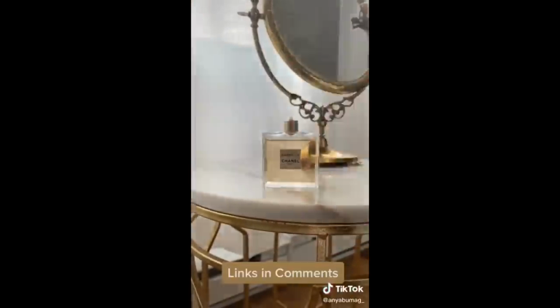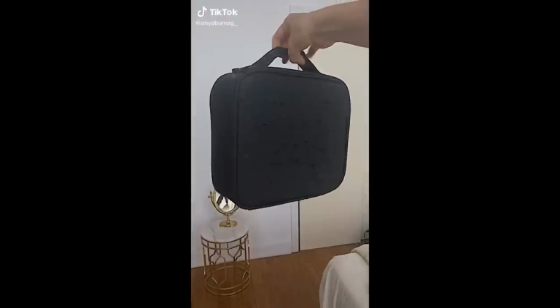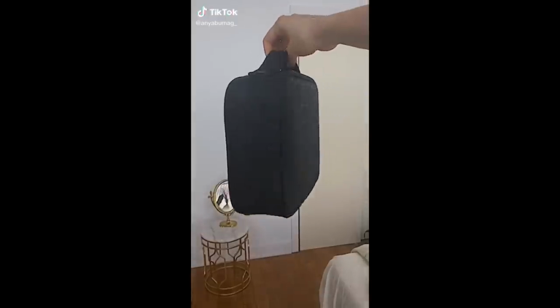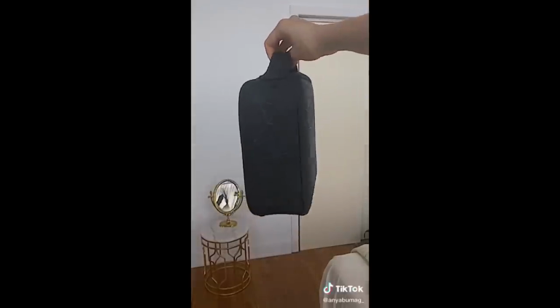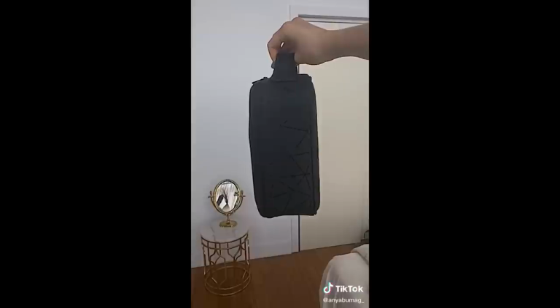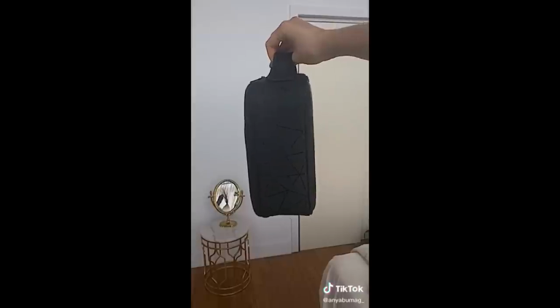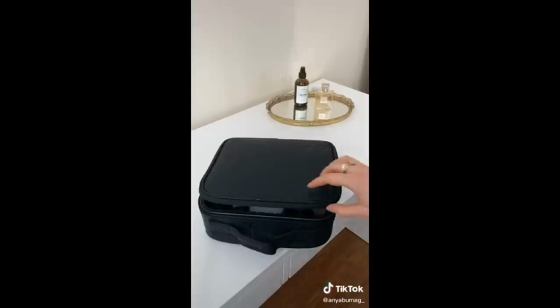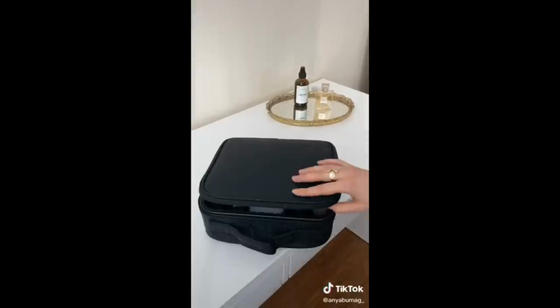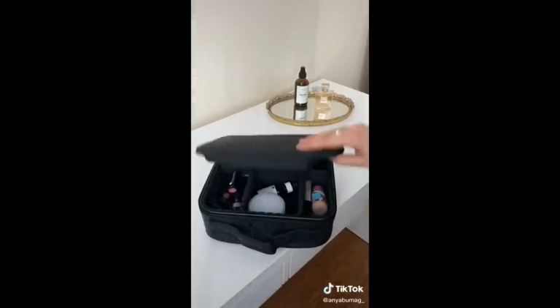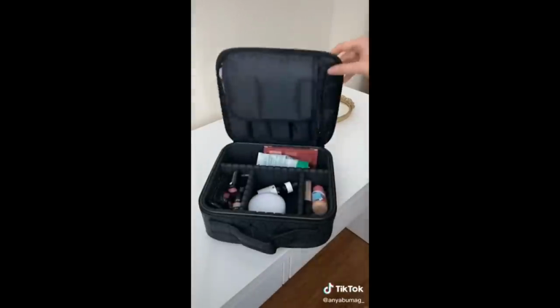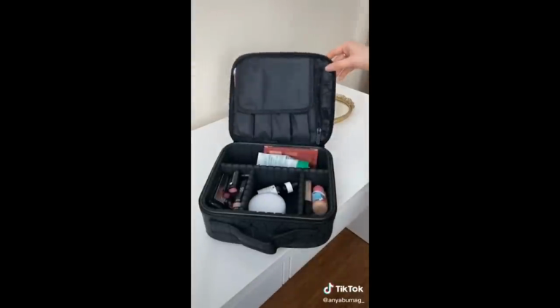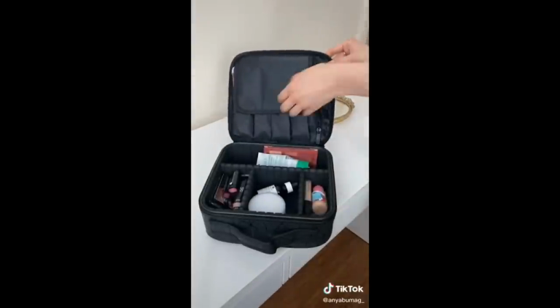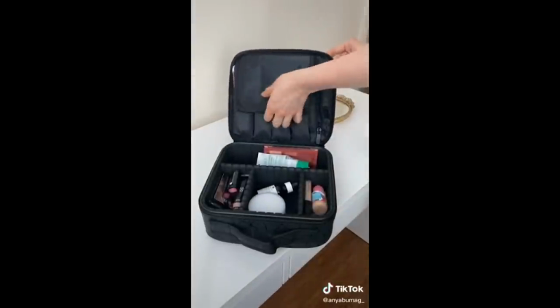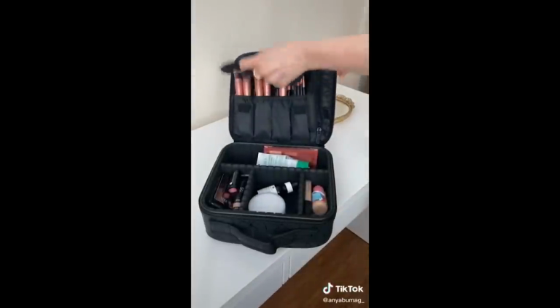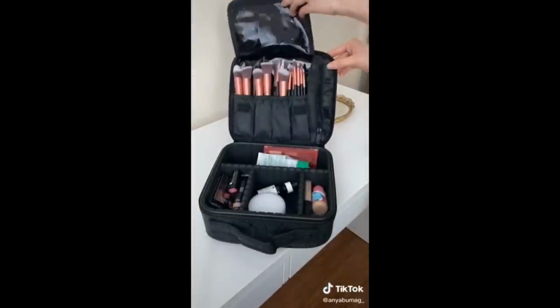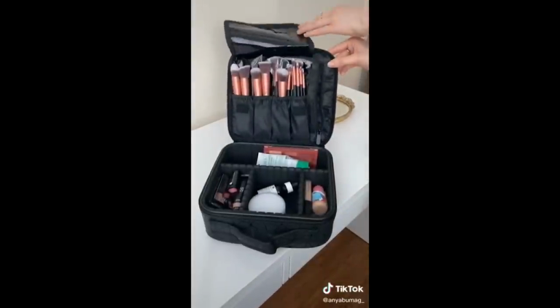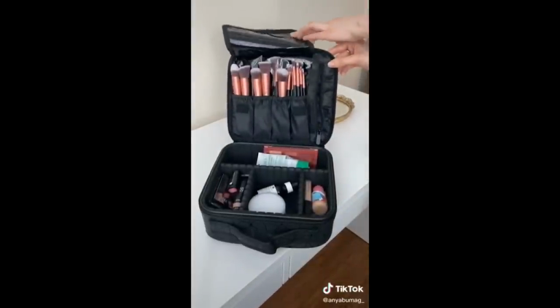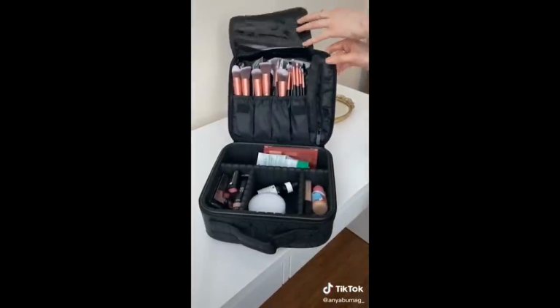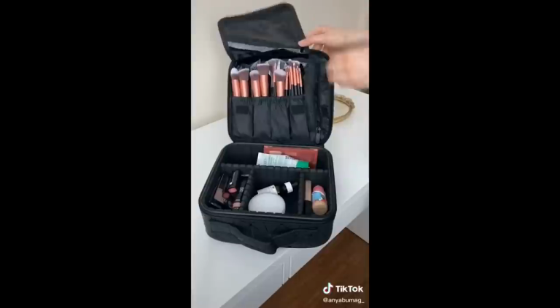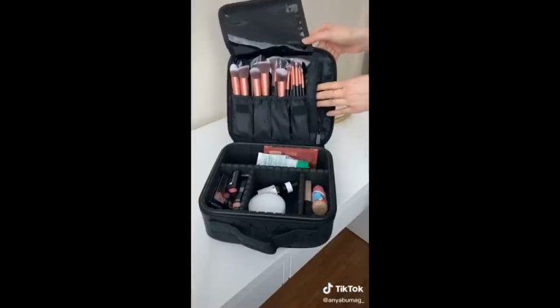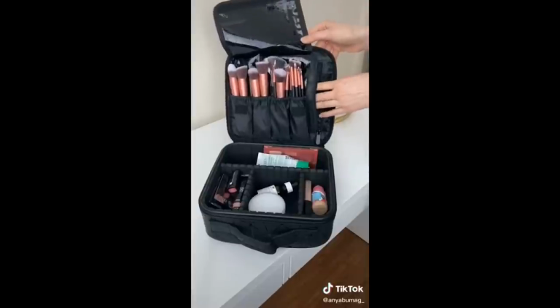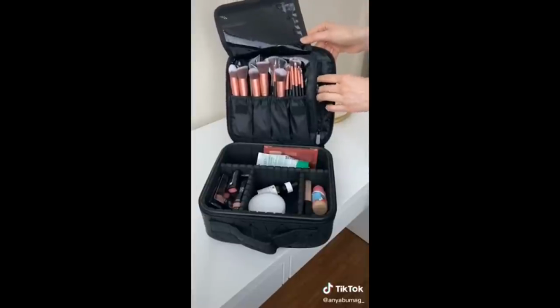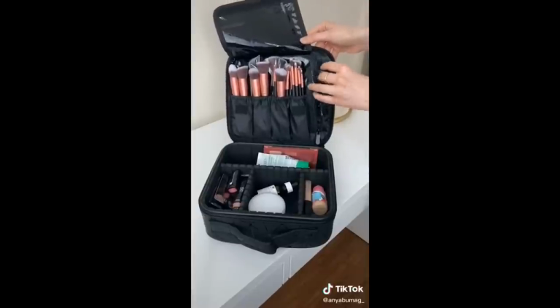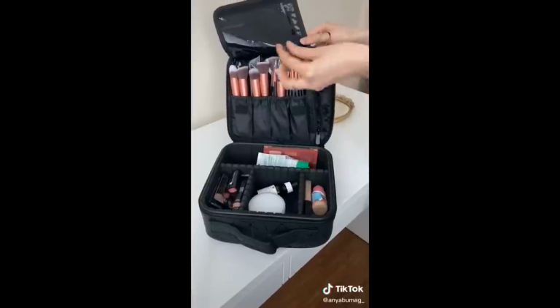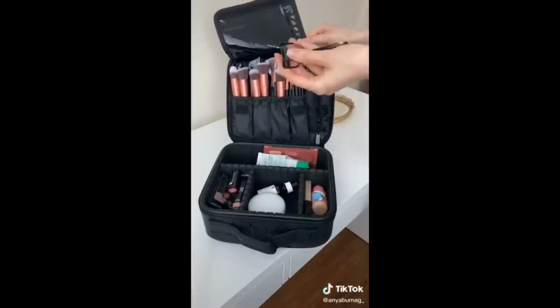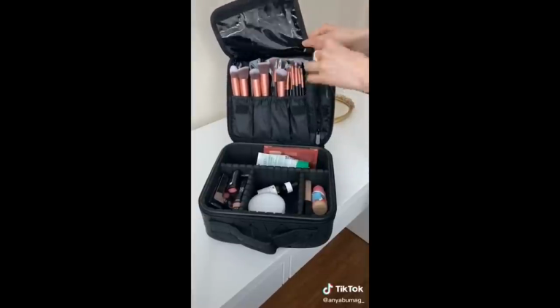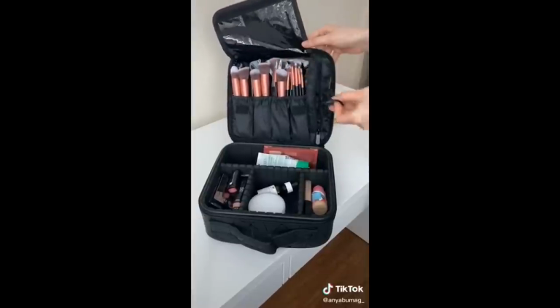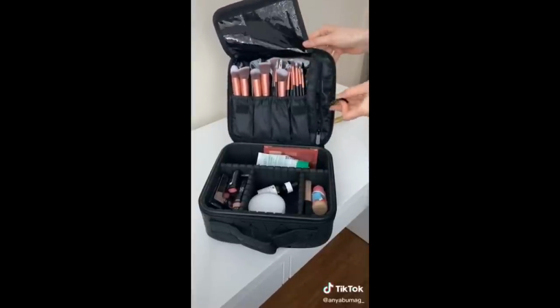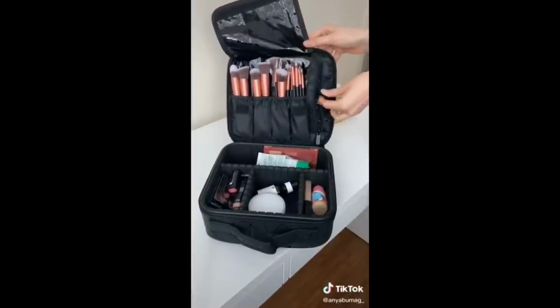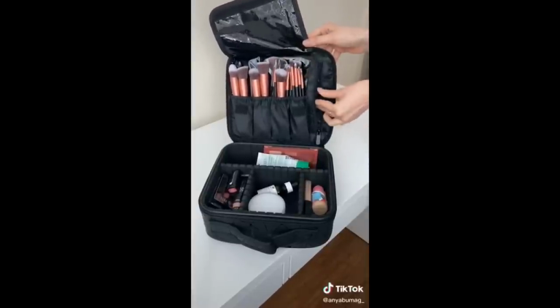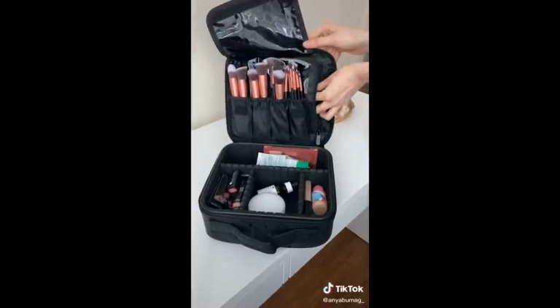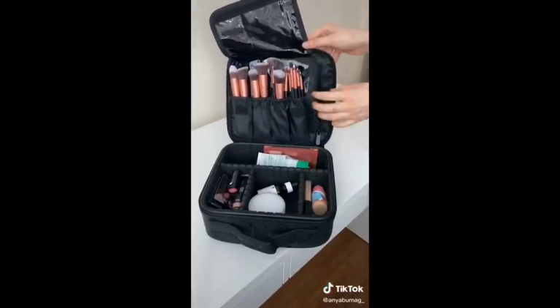This geometric pattern makeup bag fits all of the makeup and face care products I need for travel as well as all of my makeup brushes. It also has a side pocket where I keep my eyelash curler, tweezers, bobby pins, and elastics.